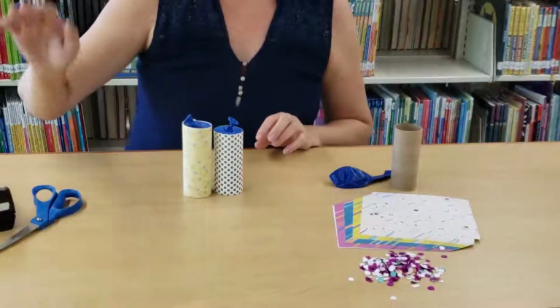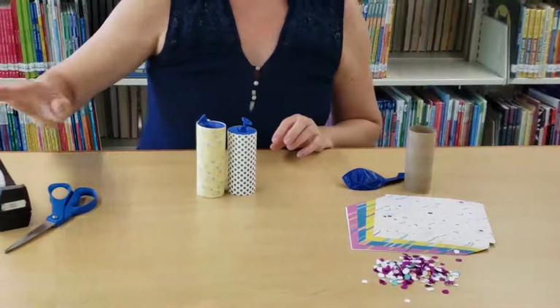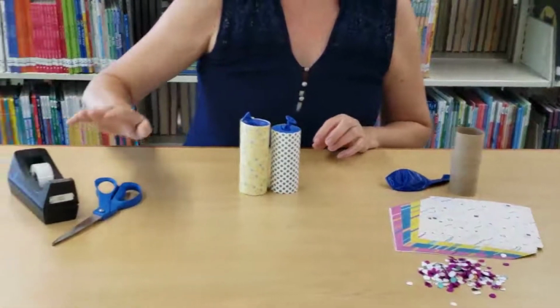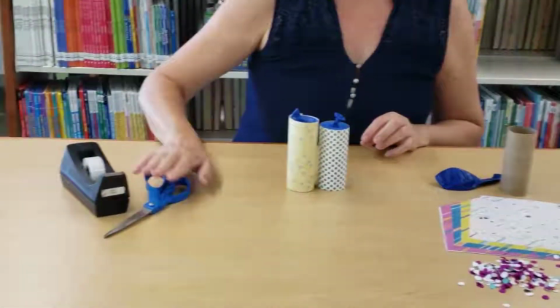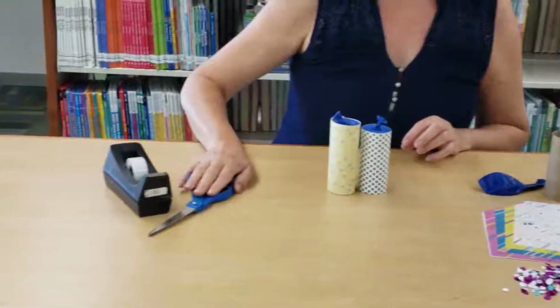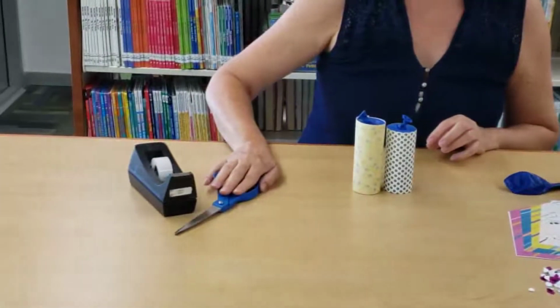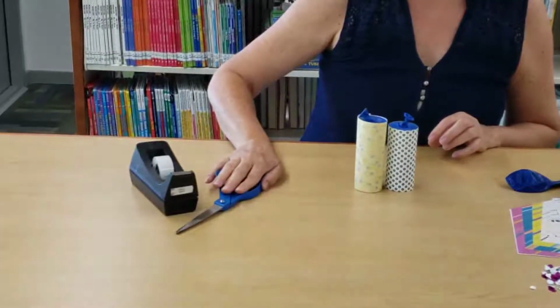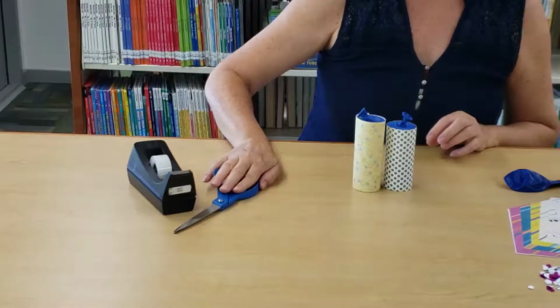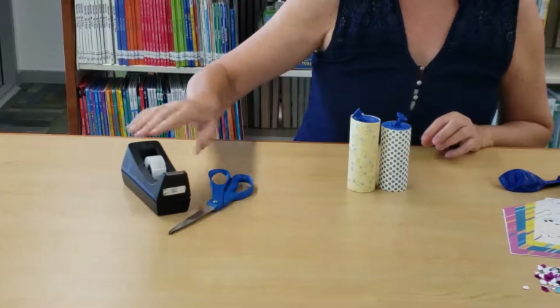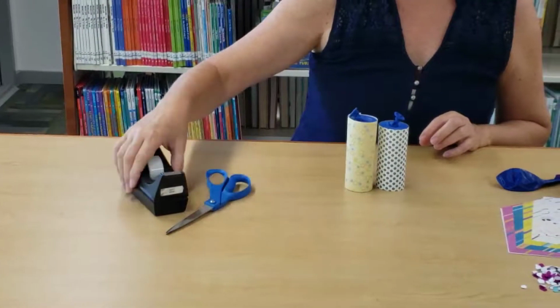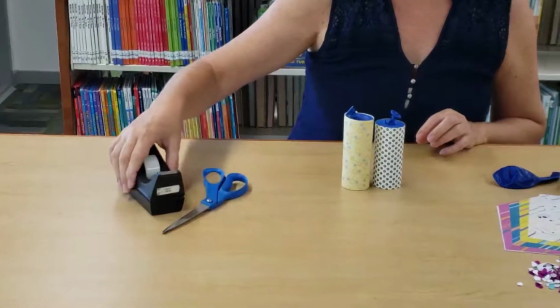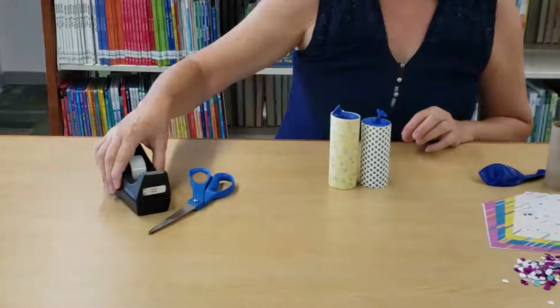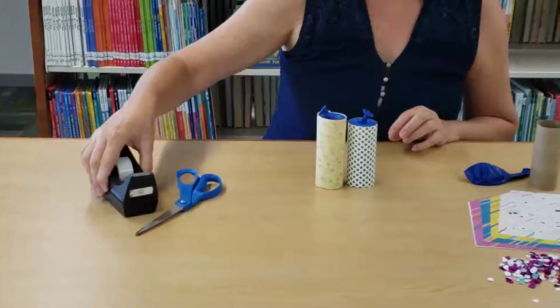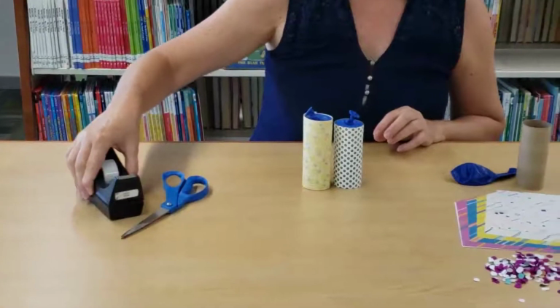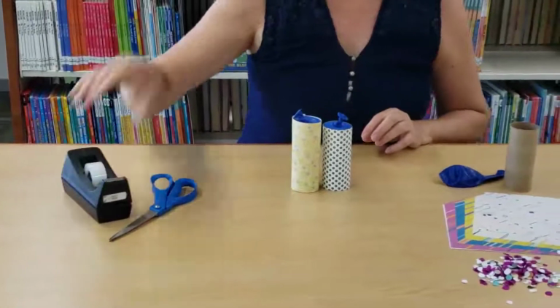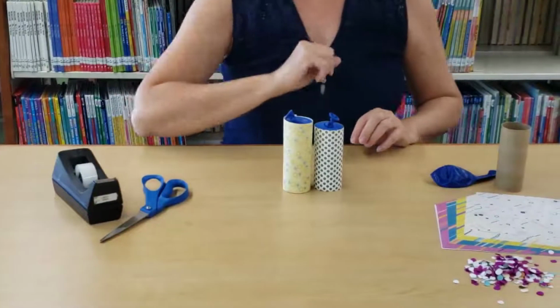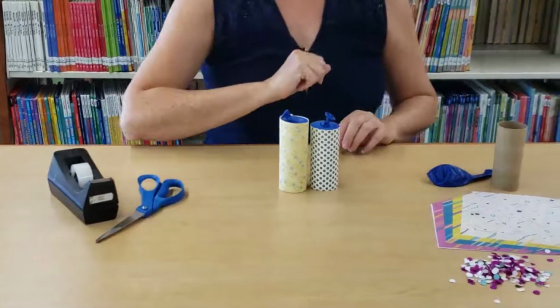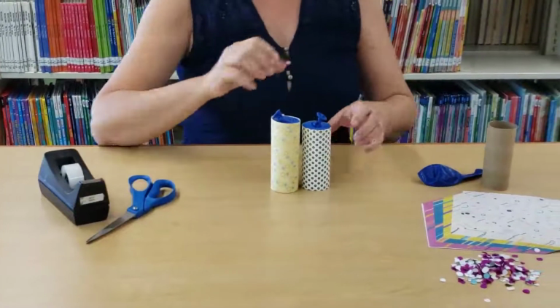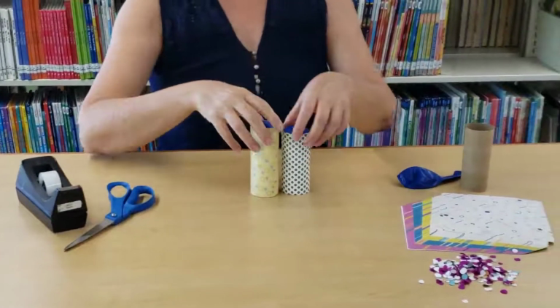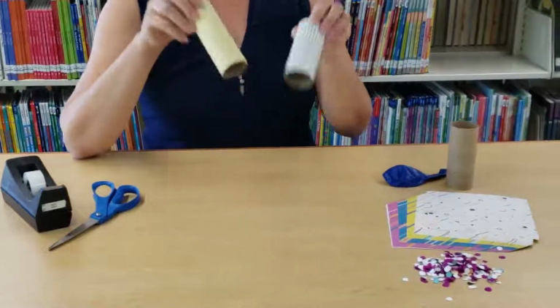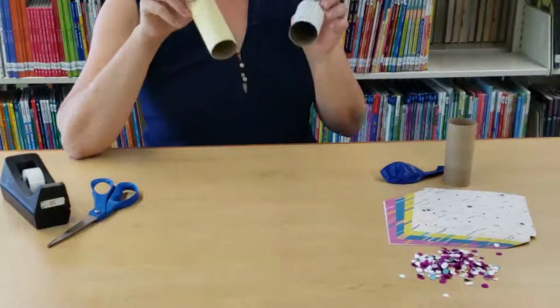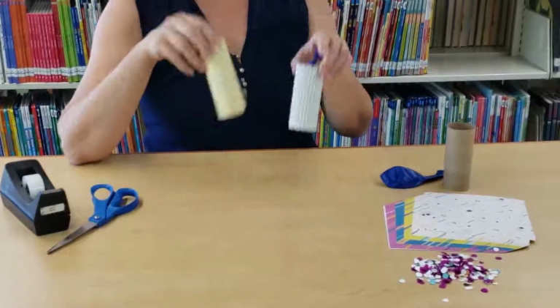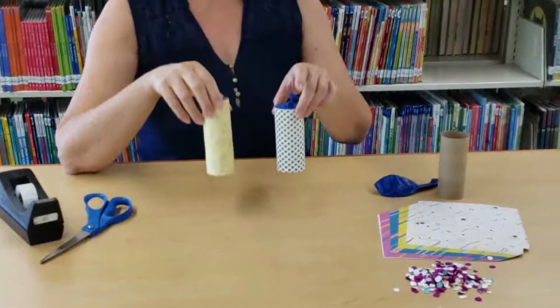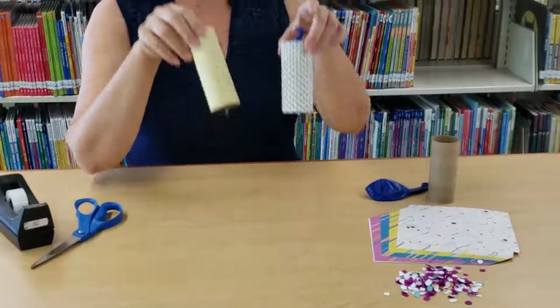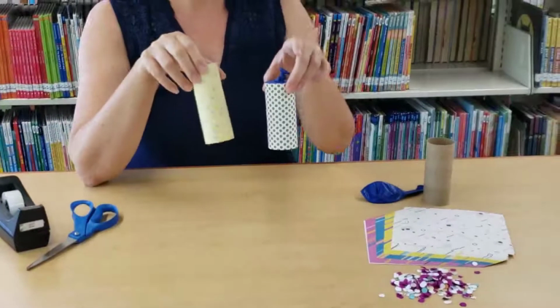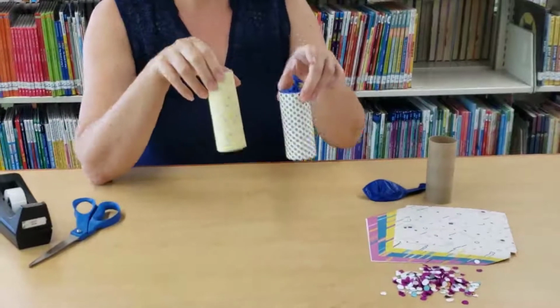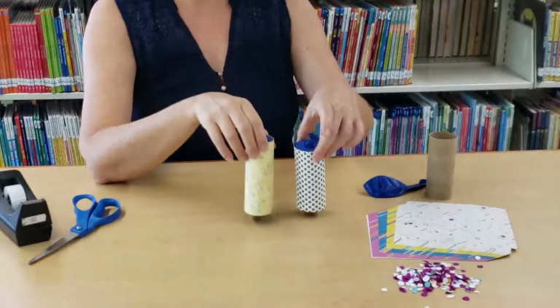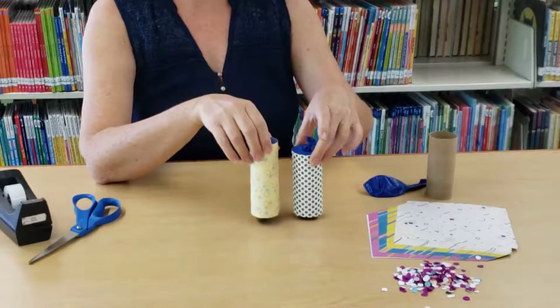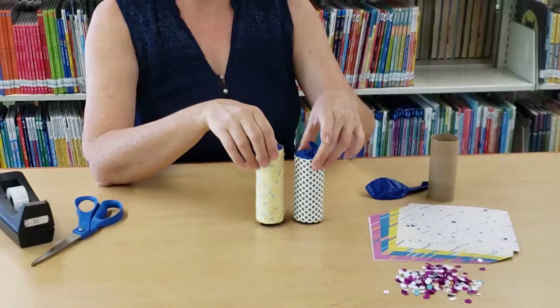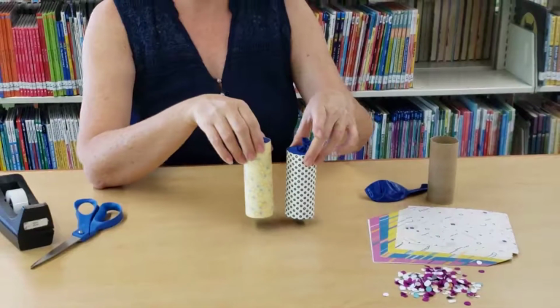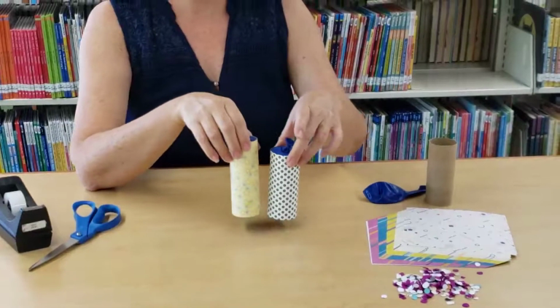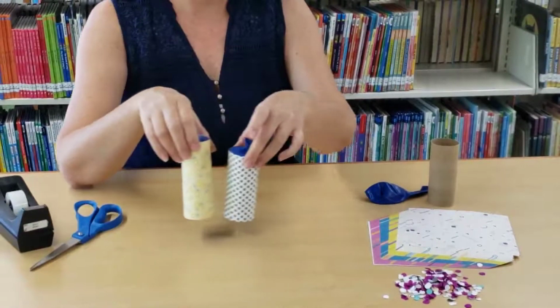At home you will need to supply a pair of scissors and a little bit of tape. Alright, so let's get started making one of these cute confetti poppers that you can use for any sort of celebration.